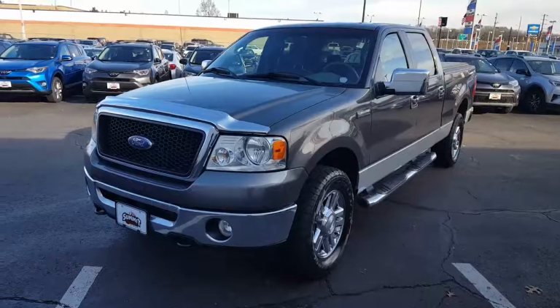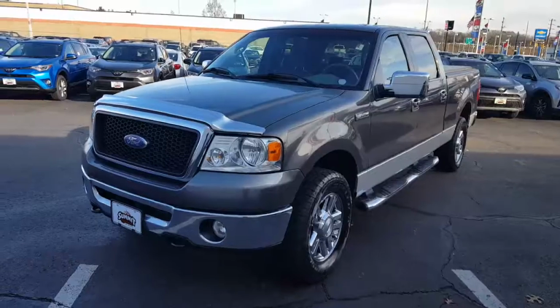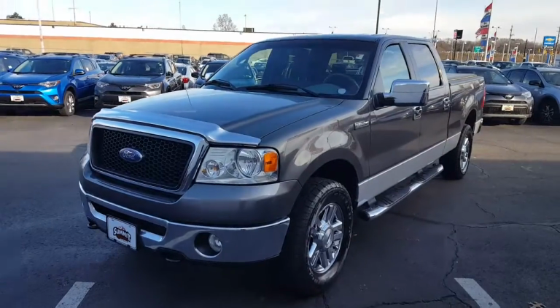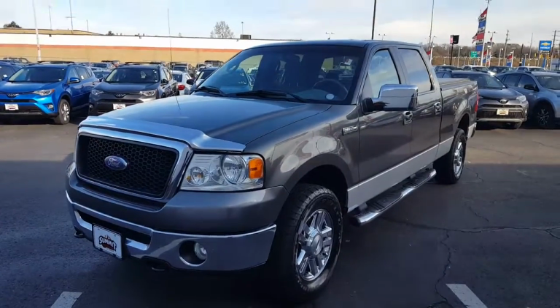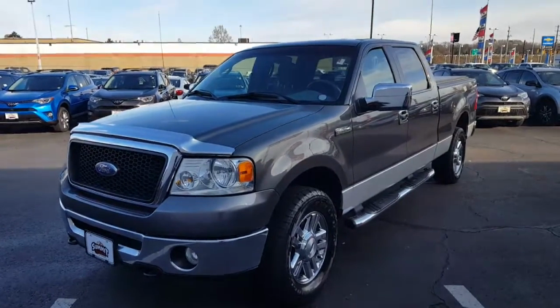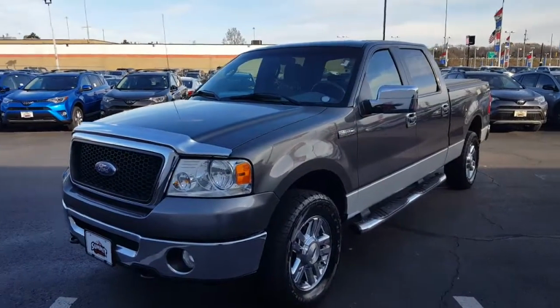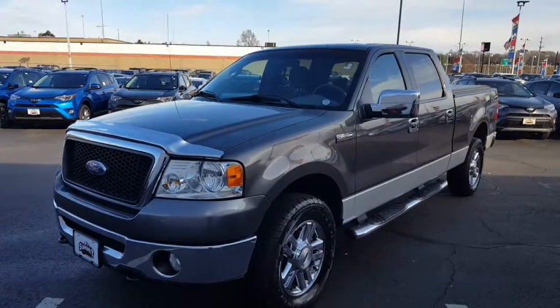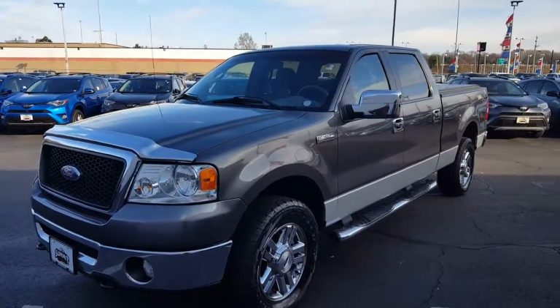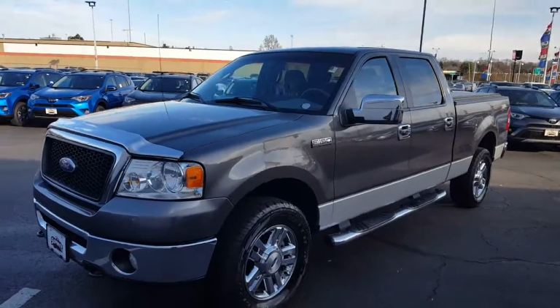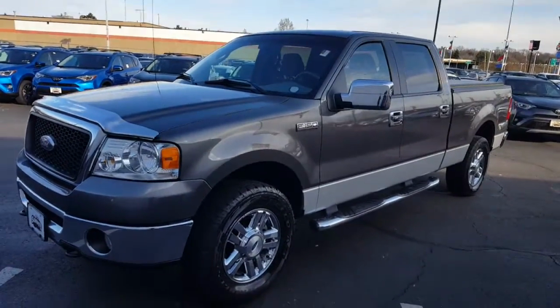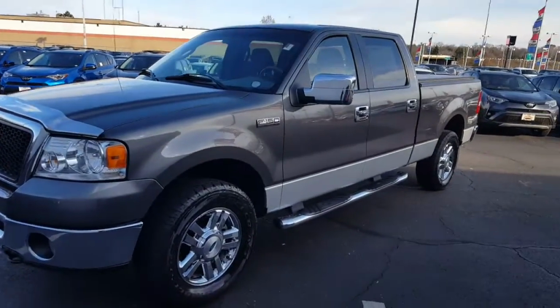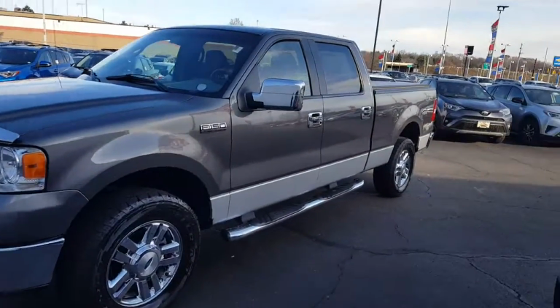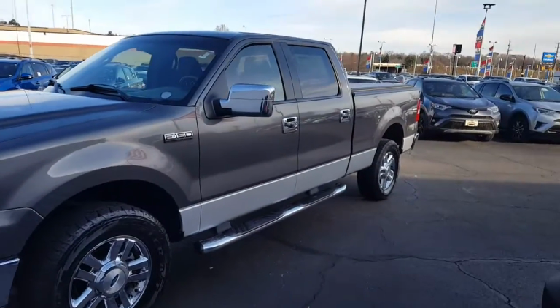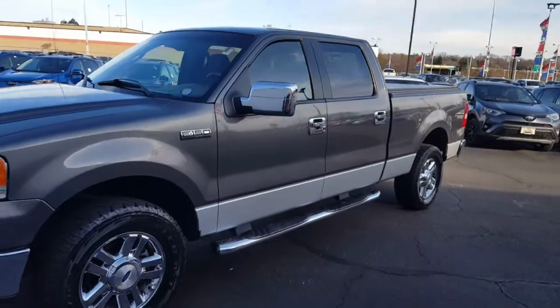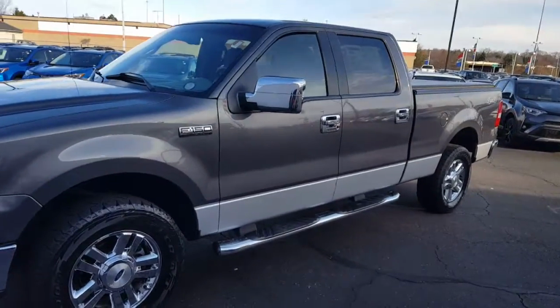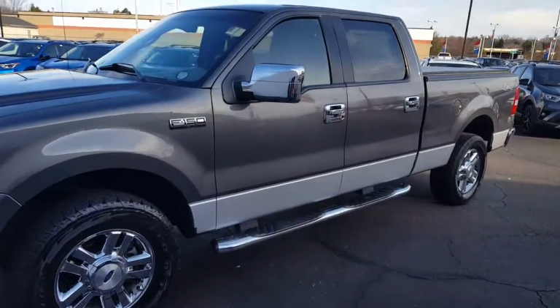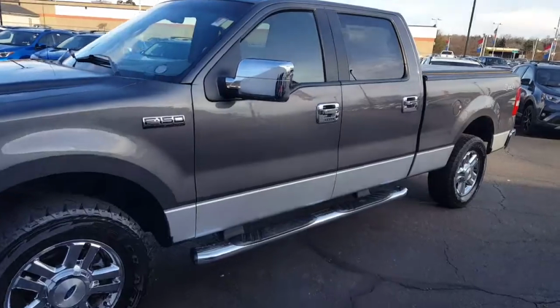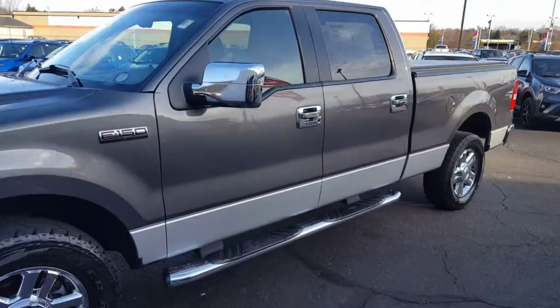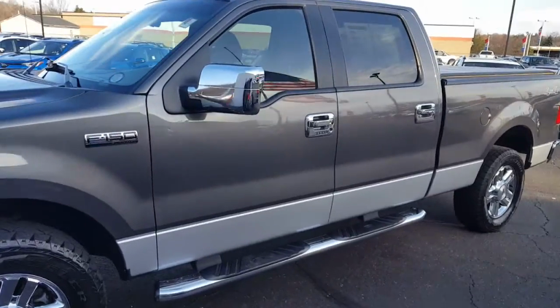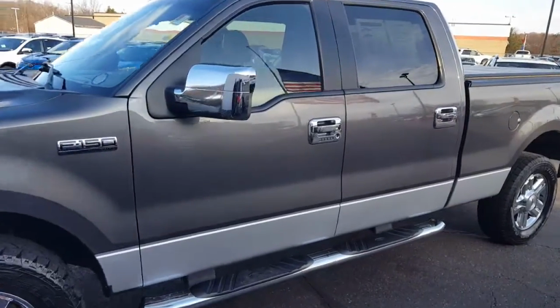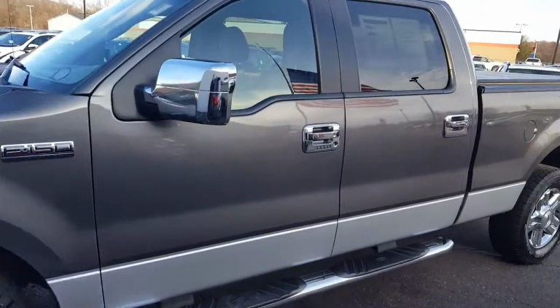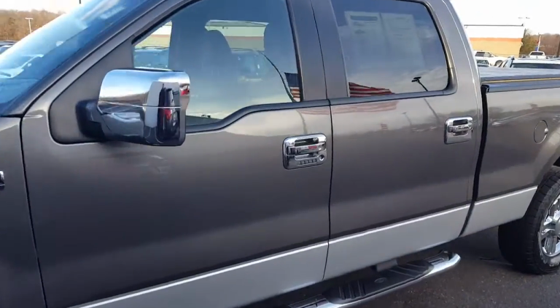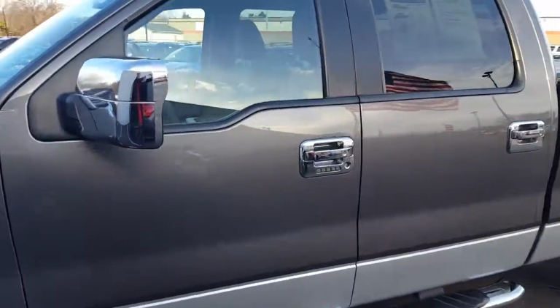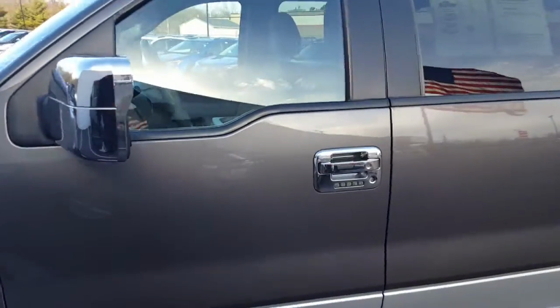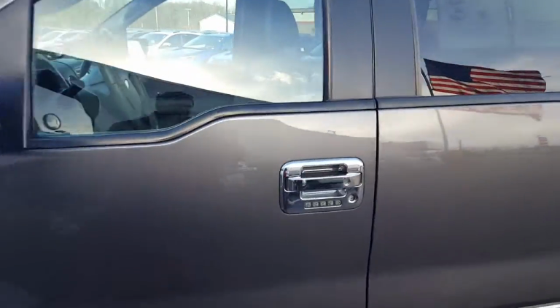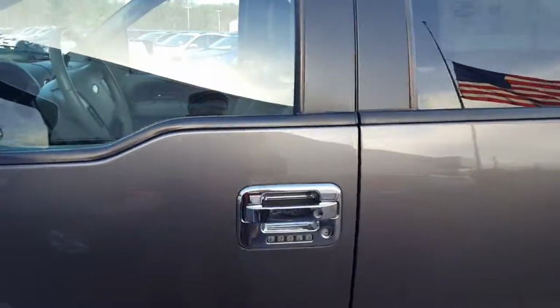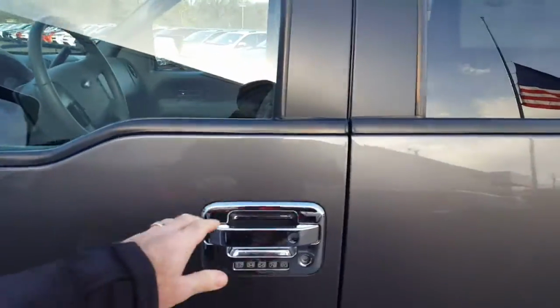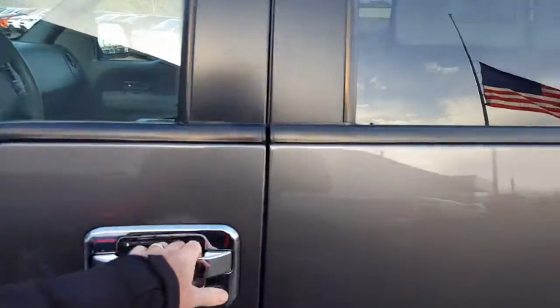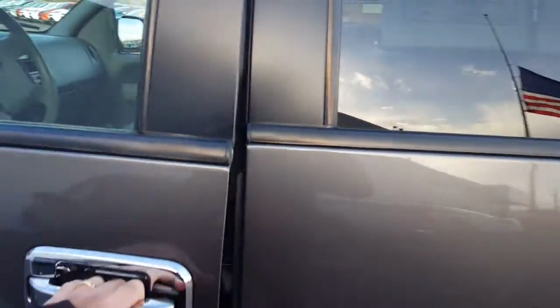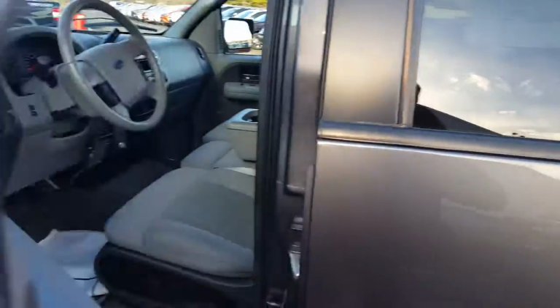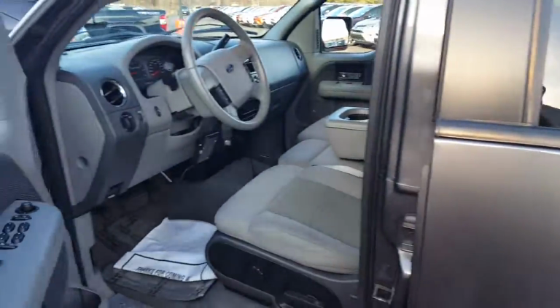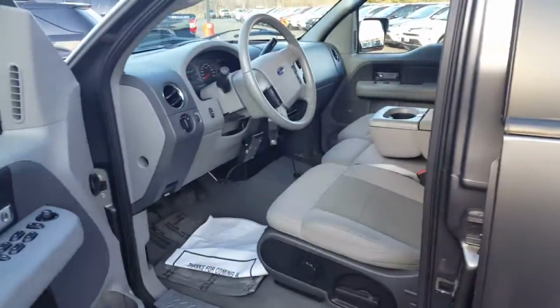Here we have a 2006 Ford F-150 XLT with only 86,000 miles on the odometer. This truck was very well cared for, as you can see. Beautiful both inside and out.